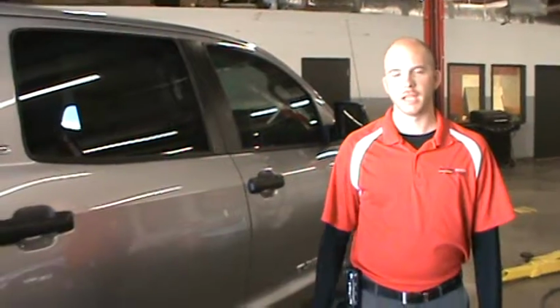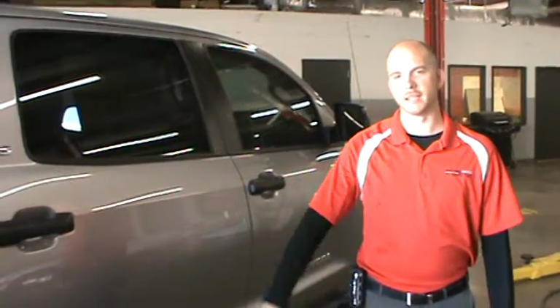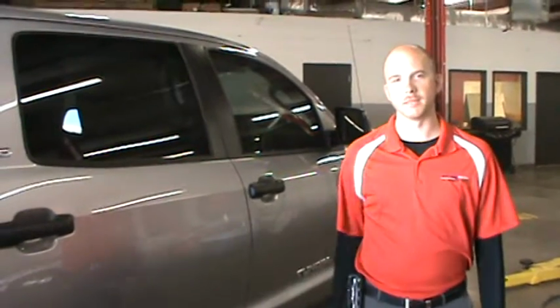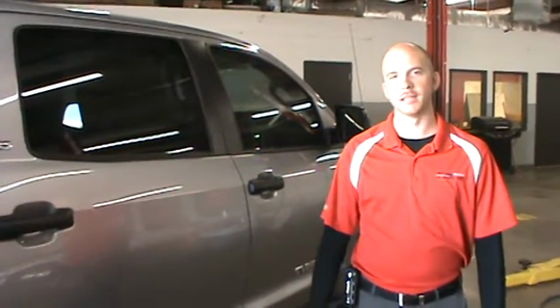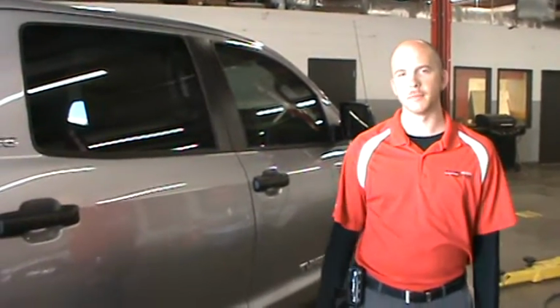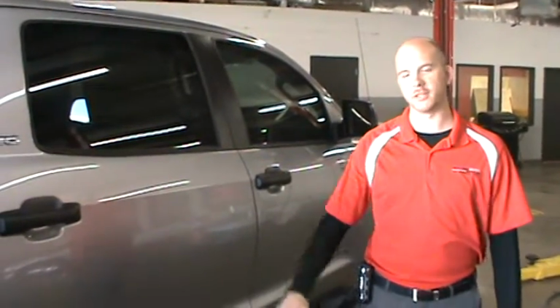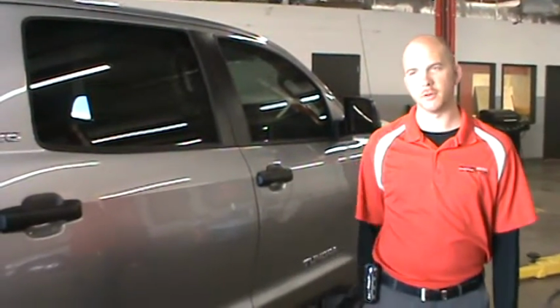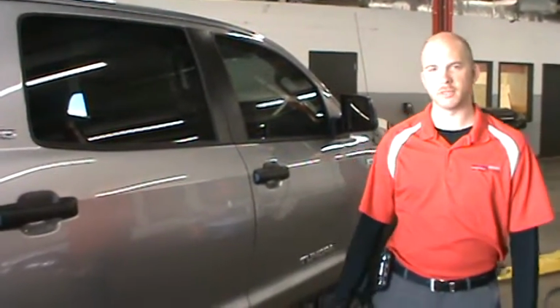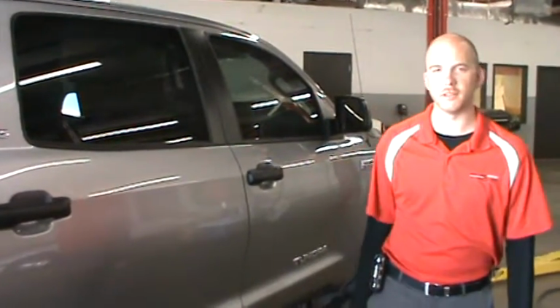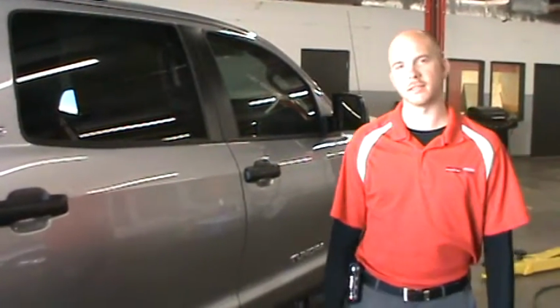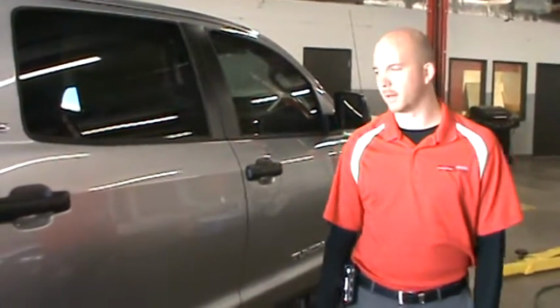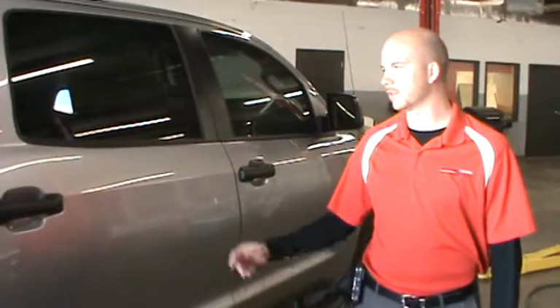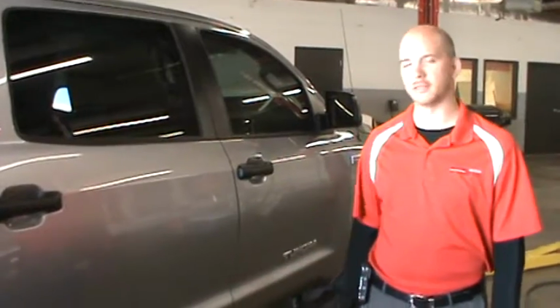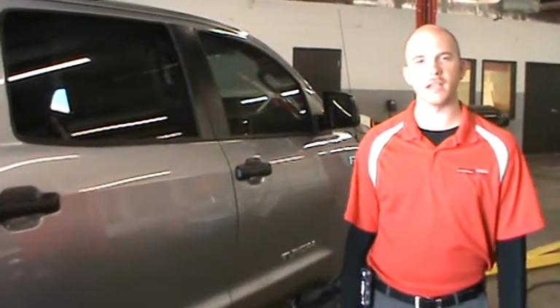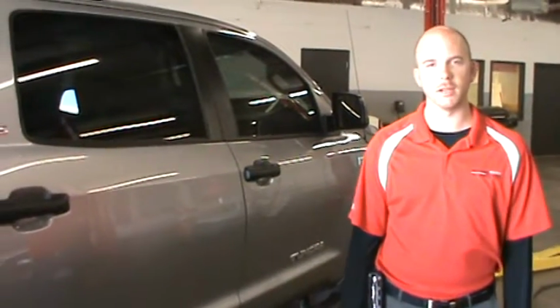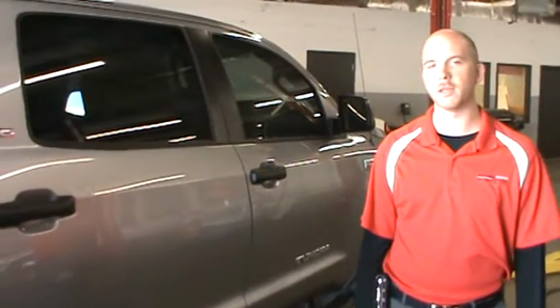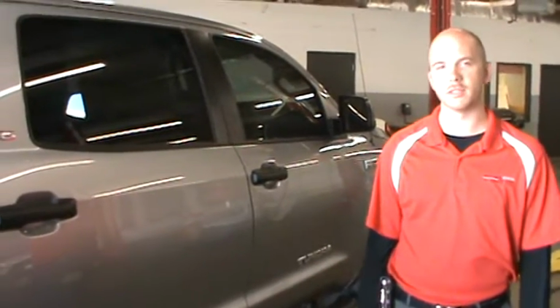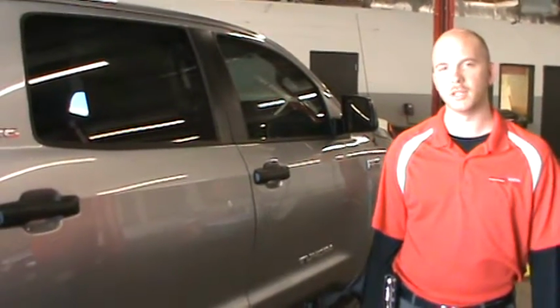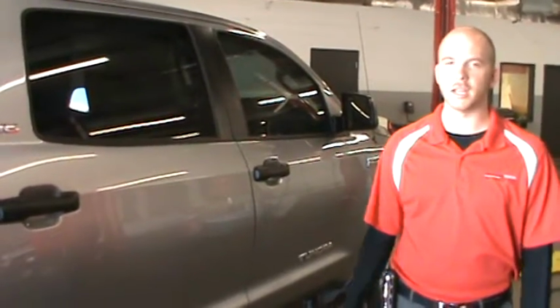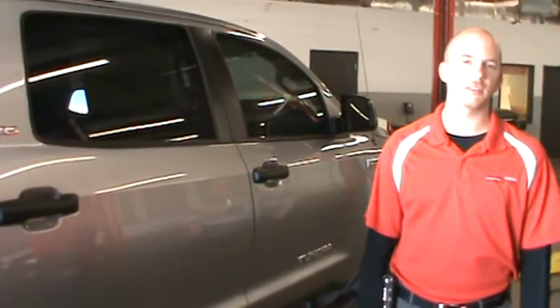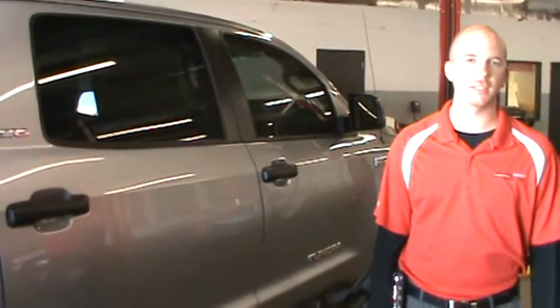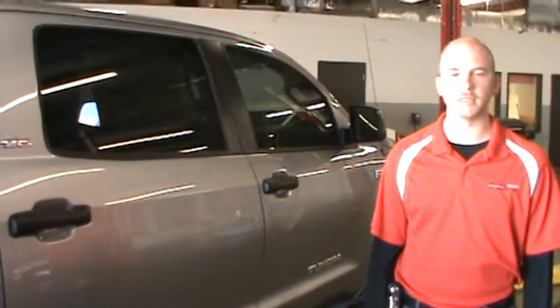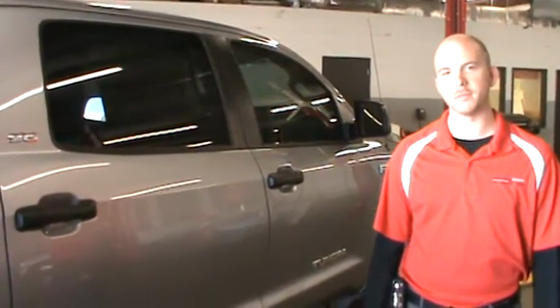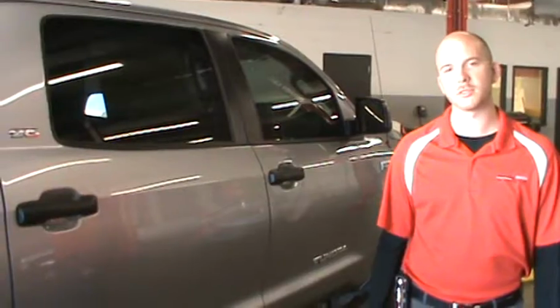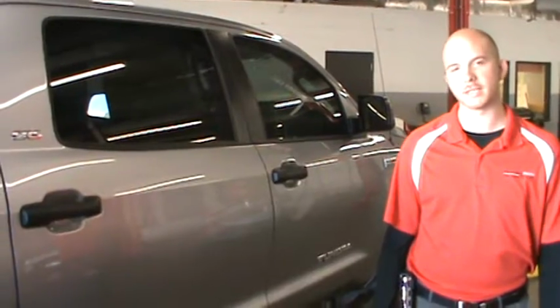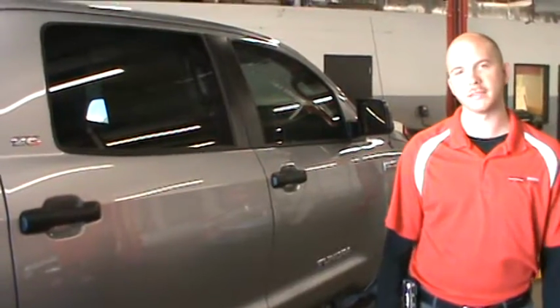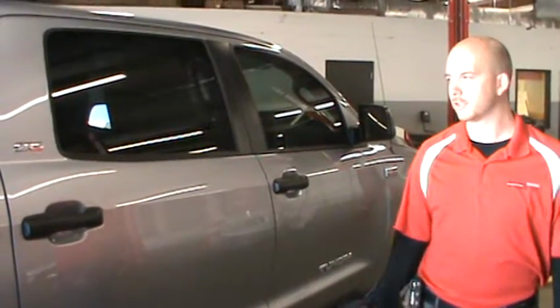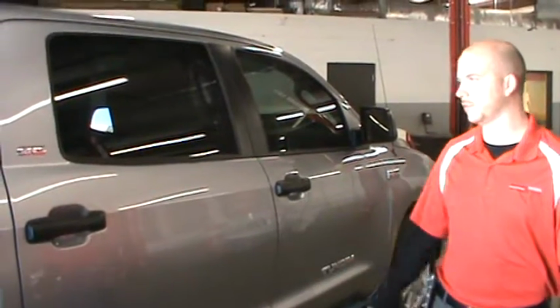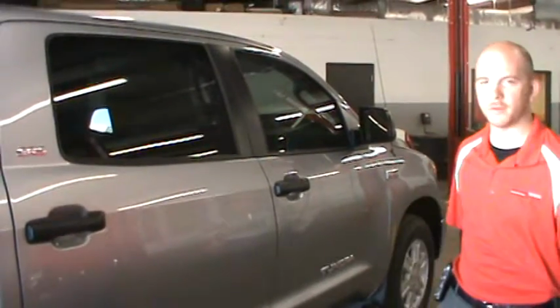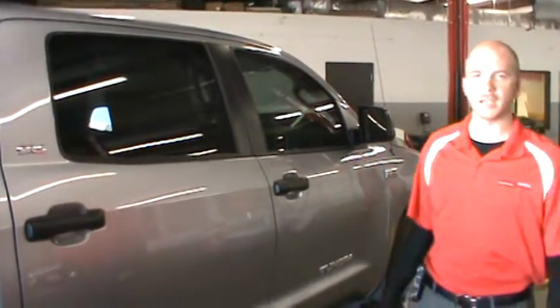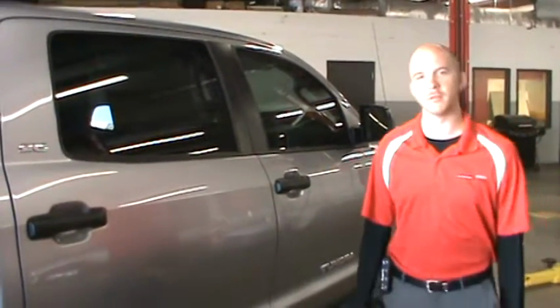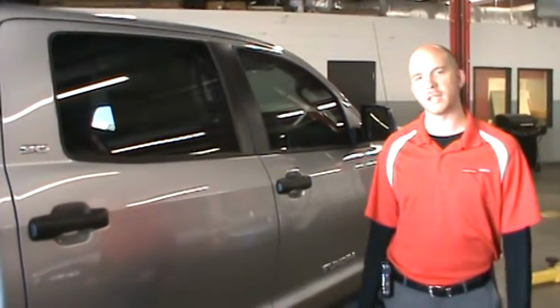Hey guys, my name is Clay. I'm right here at Sullivan Toyota in Wichita Falls, Texas. I'm going to talk to you about the 2012 Toyota Tundra. JD Power & Associates named it the most dependable truck in its class. There are a few things that go into that and I'm going to point those out.